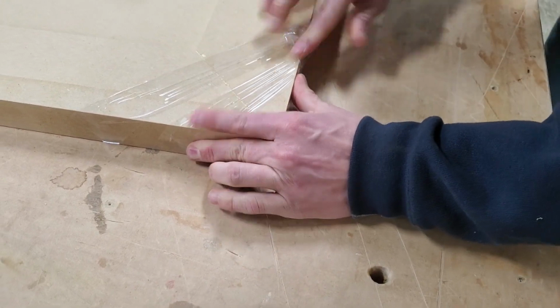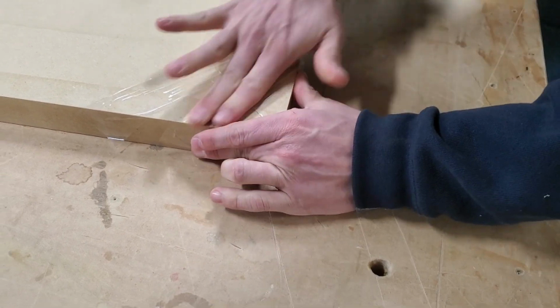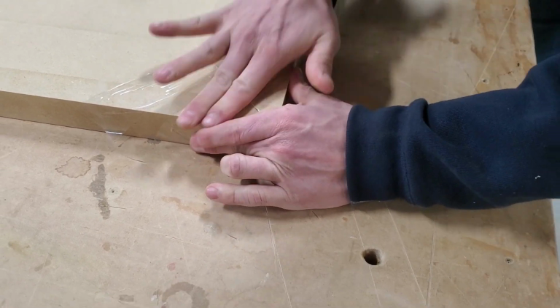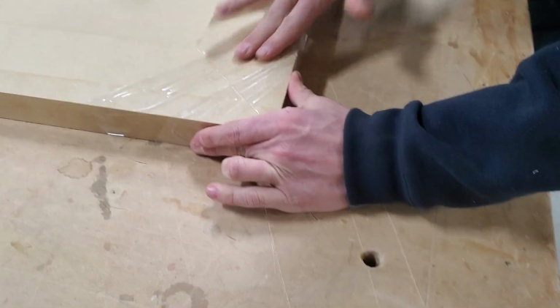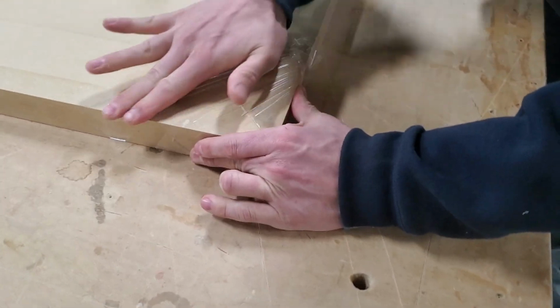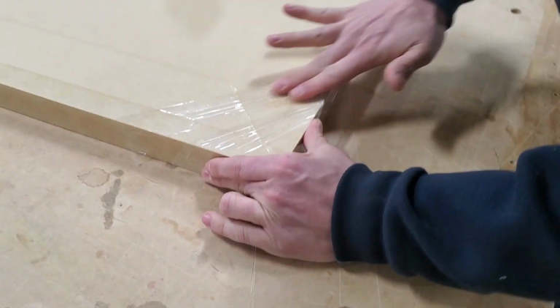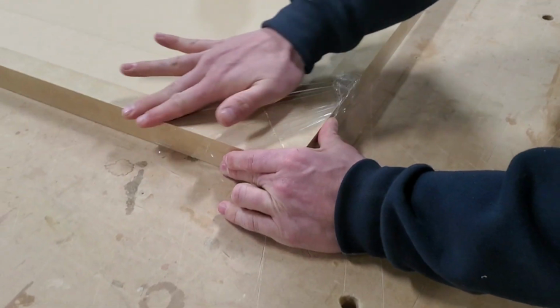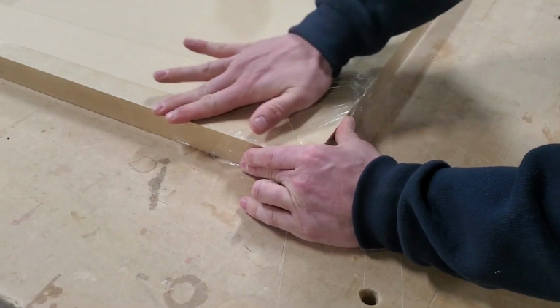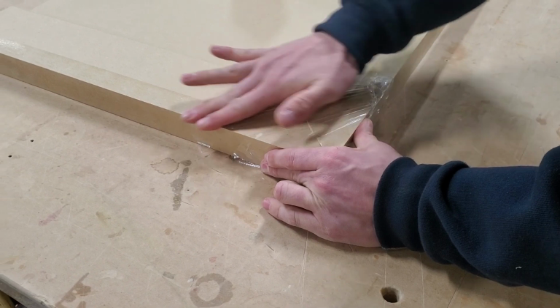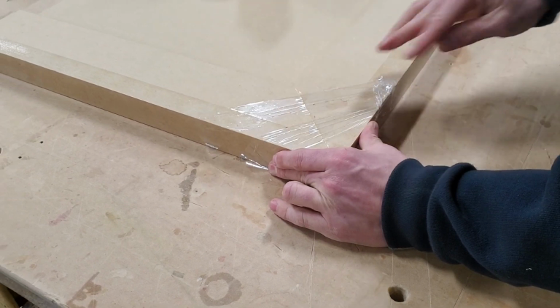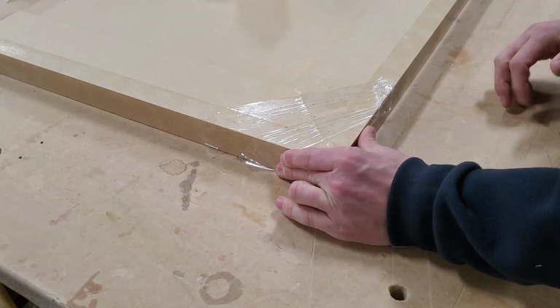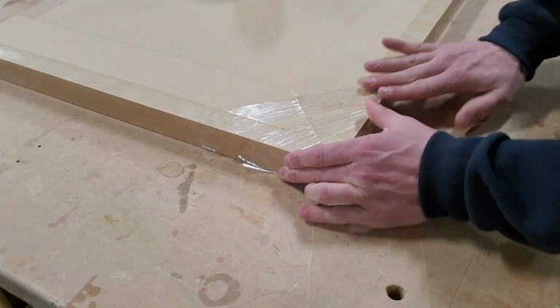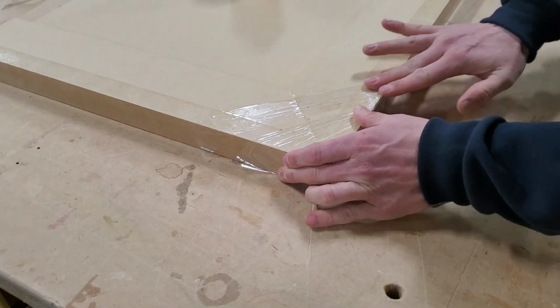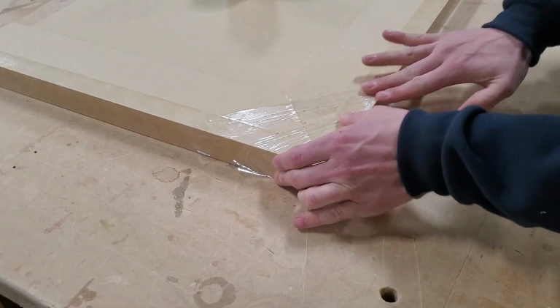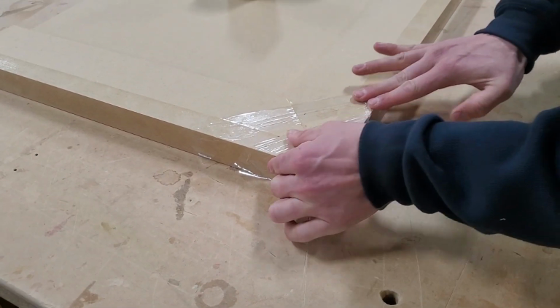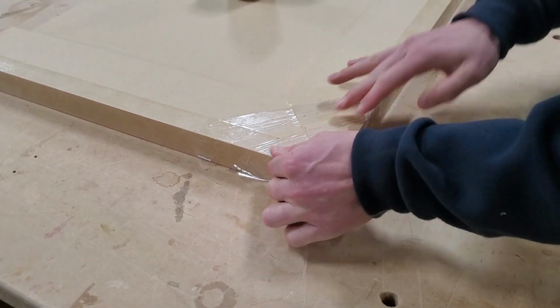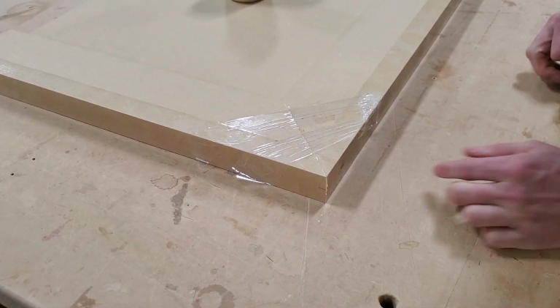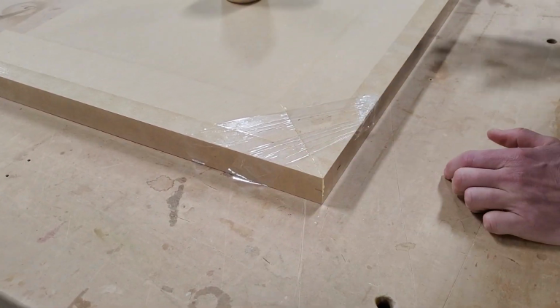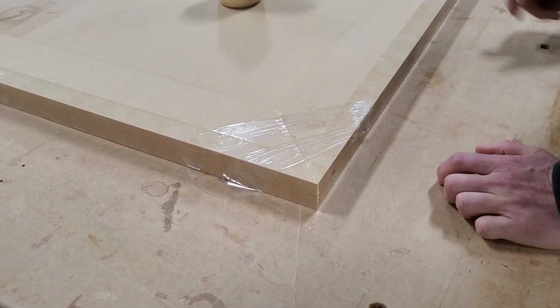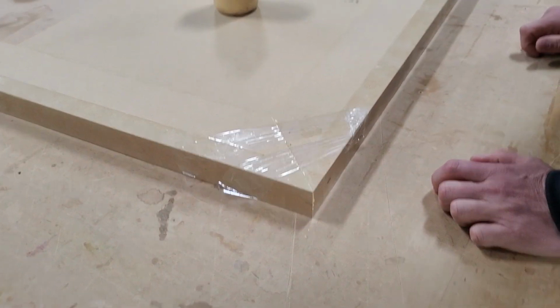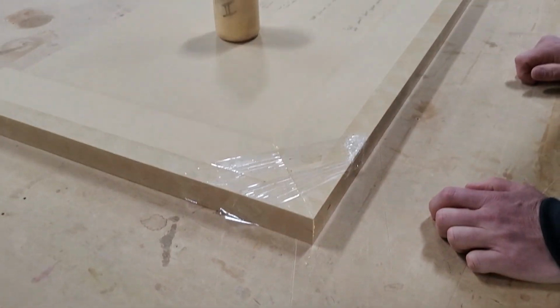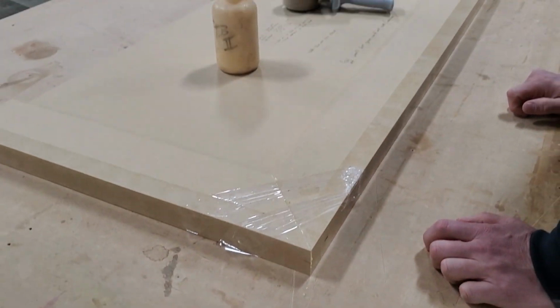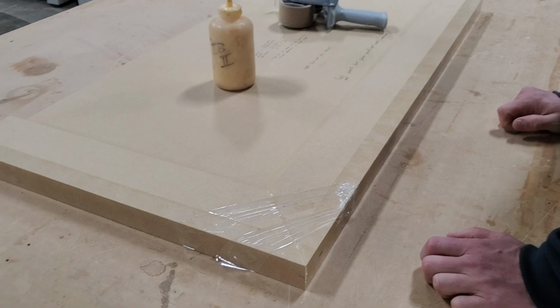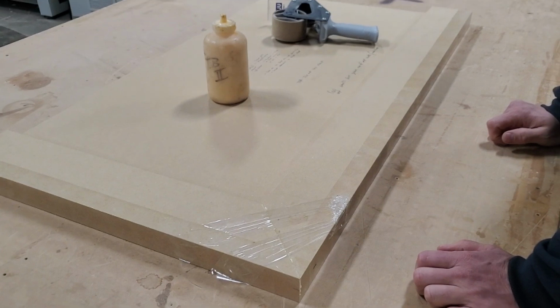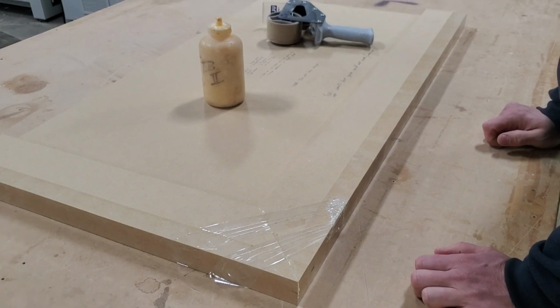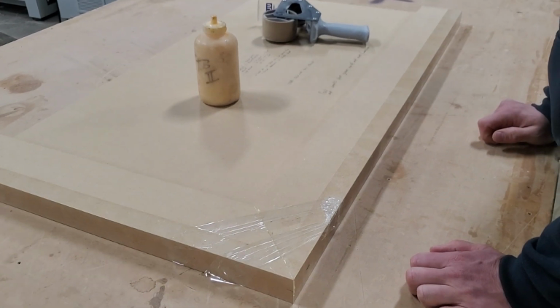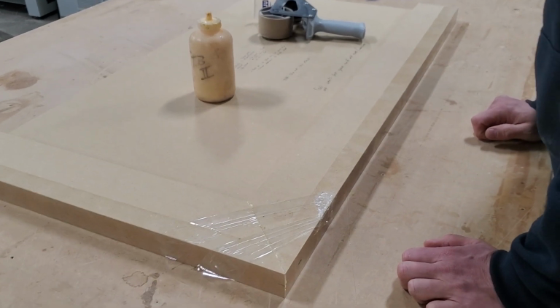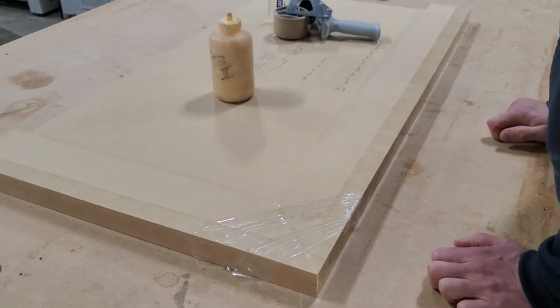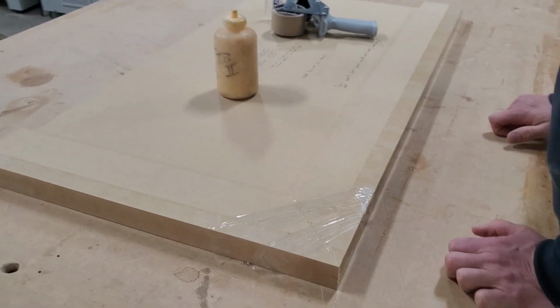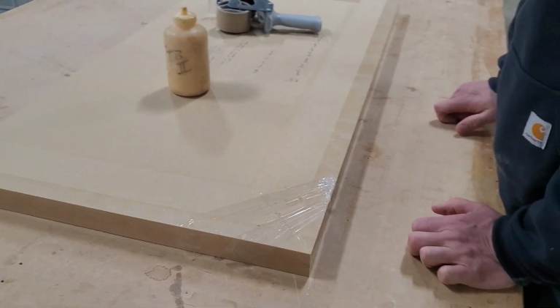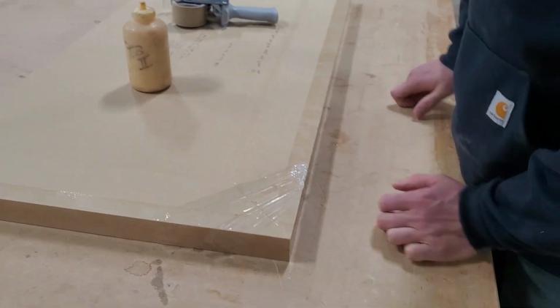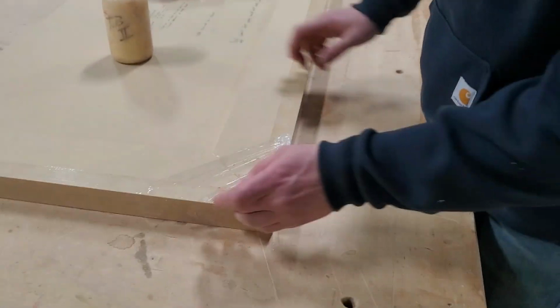It's pretty important to get the tape off the same day. We found this is a very low-tack tape, and it works exceptionally well because it doesn't take a lot of wood fibers out with it.